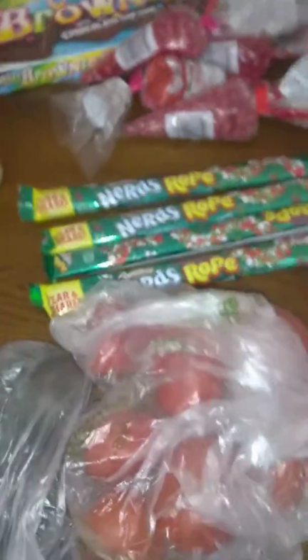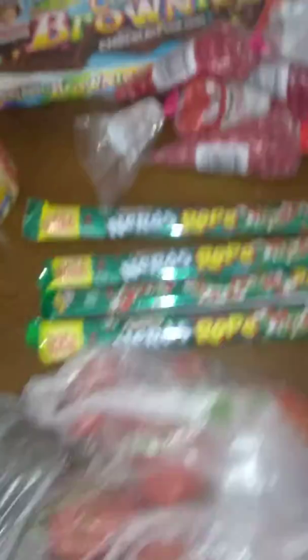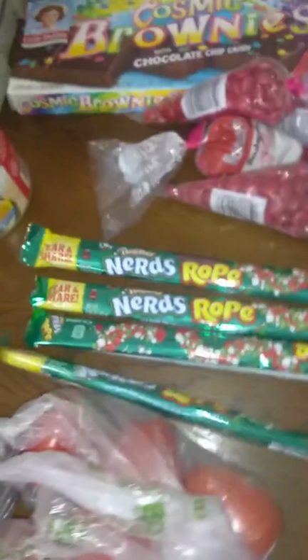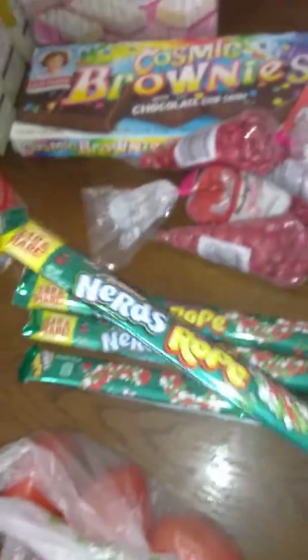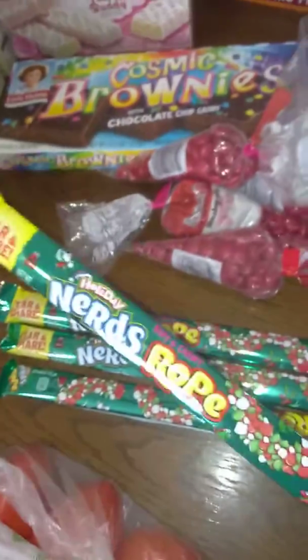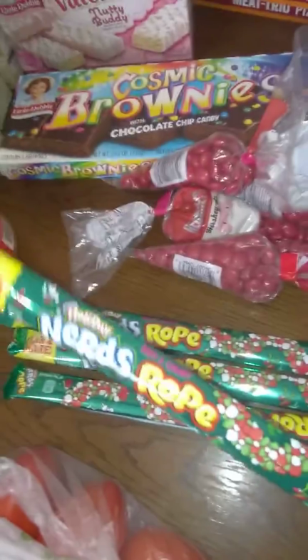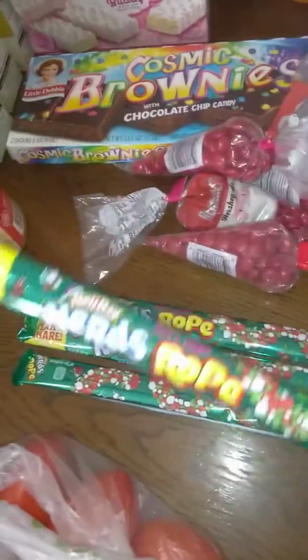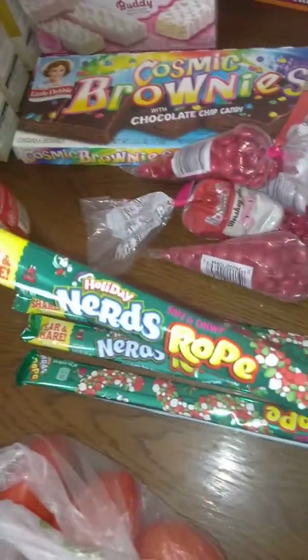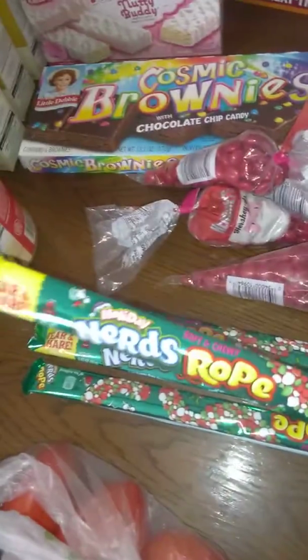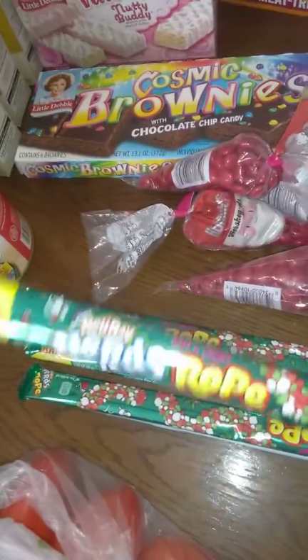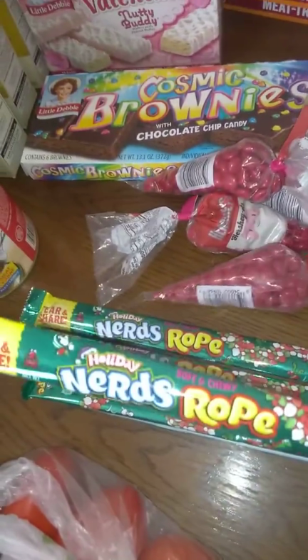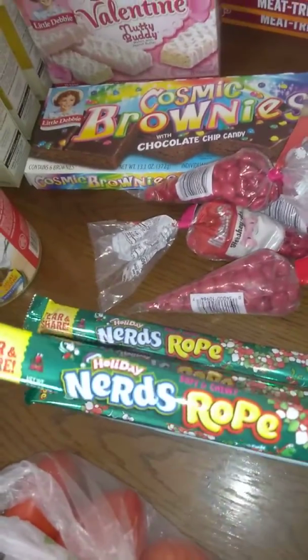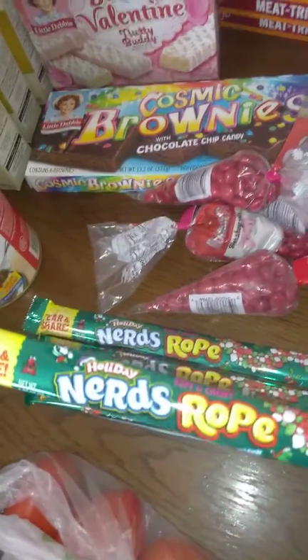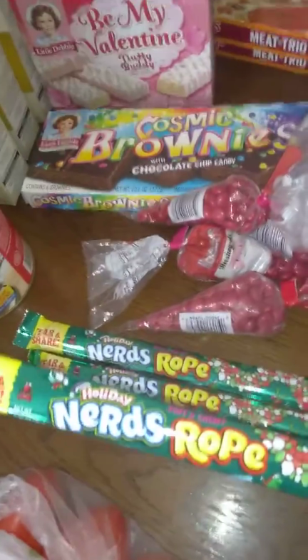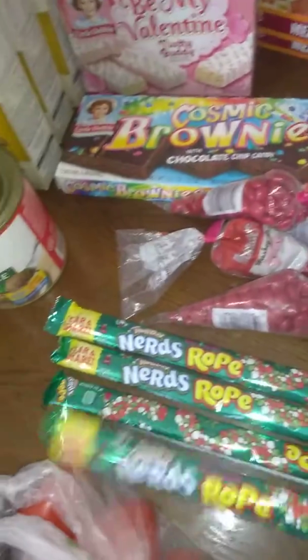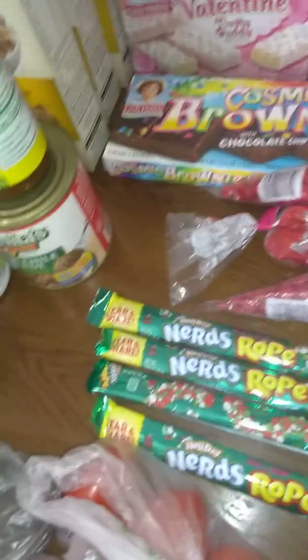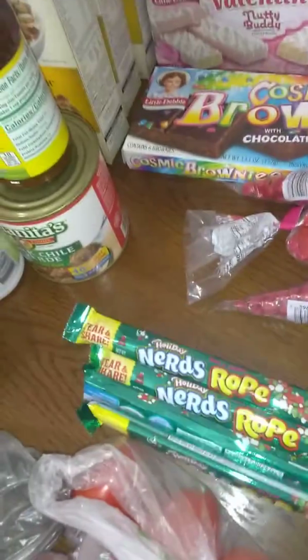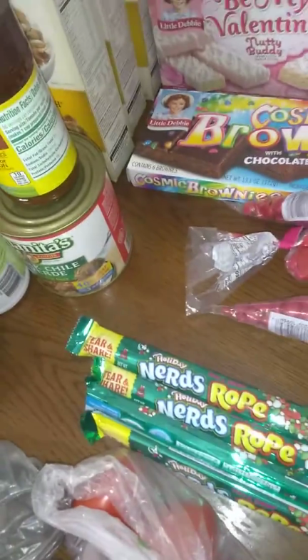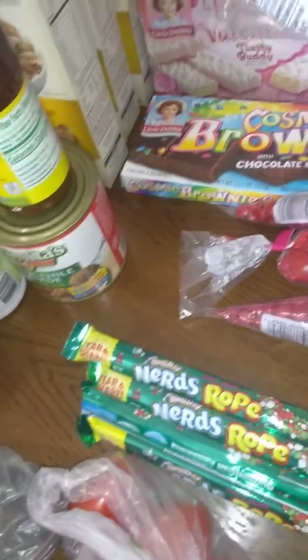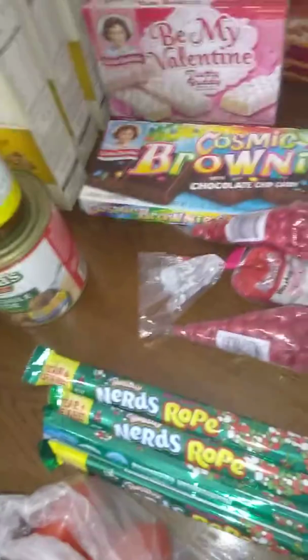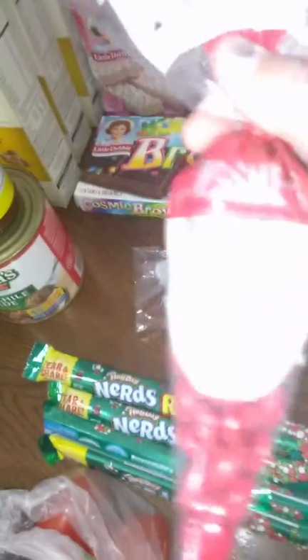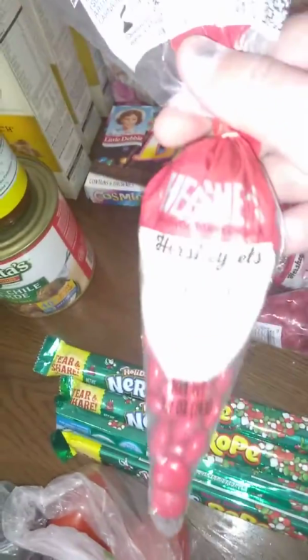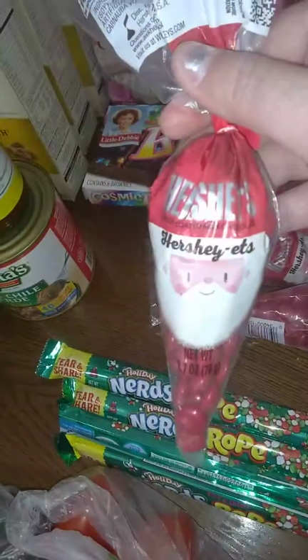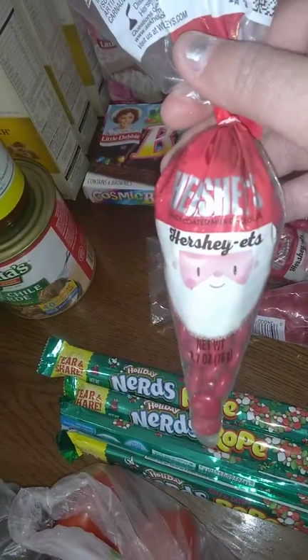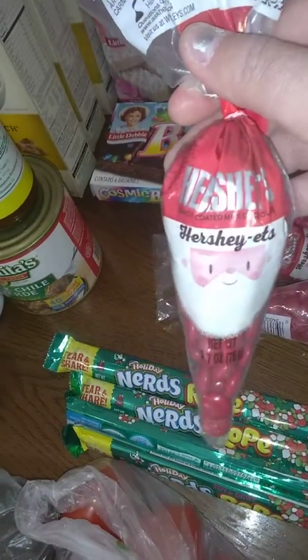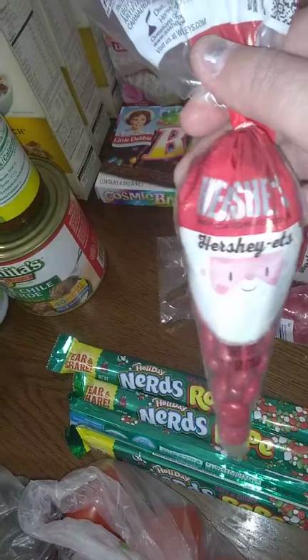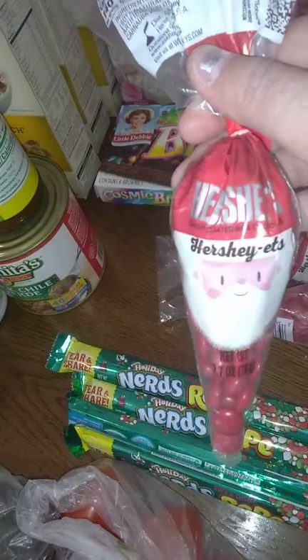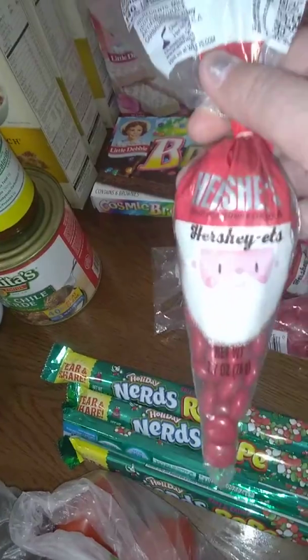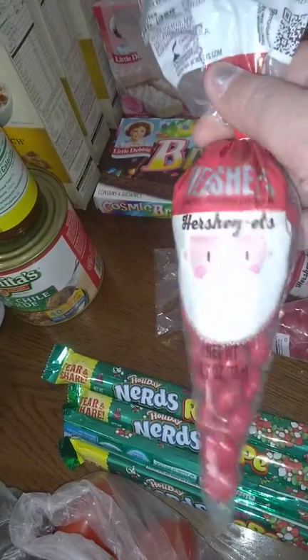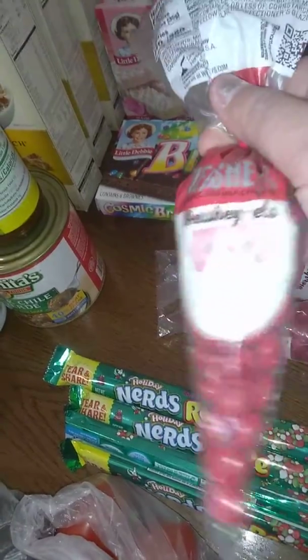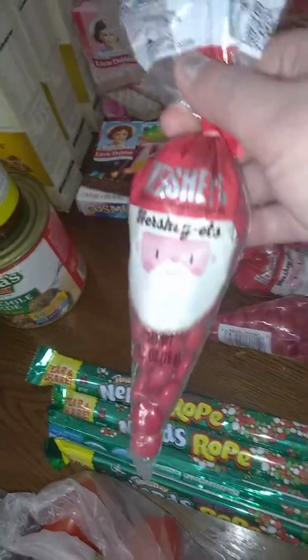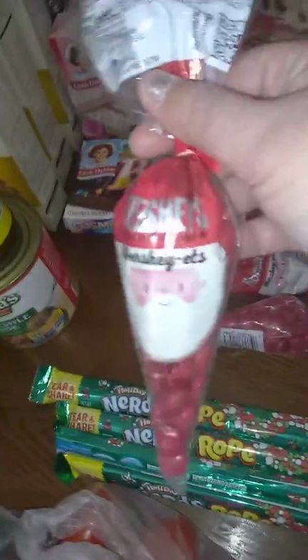We got four of these Nerd Ropes — these were on sale for 50% off, we got them for $0.25 each. We also got these Santa Reese's Pieces, and we got those for $0.25 each as well.